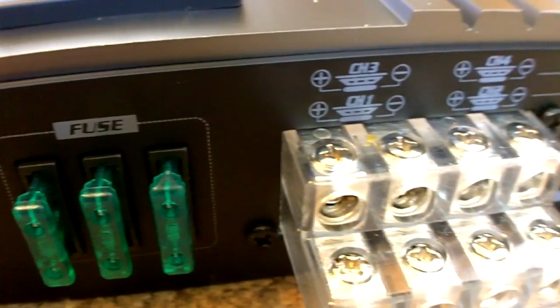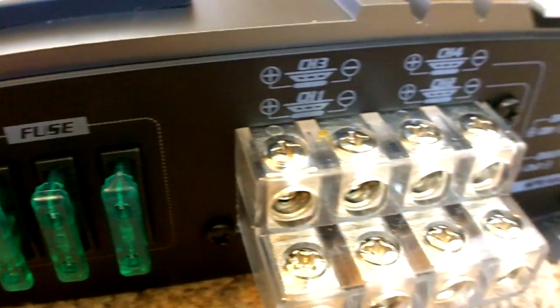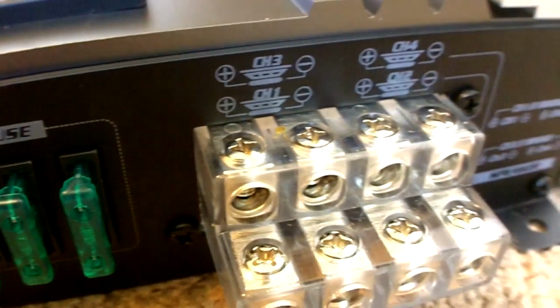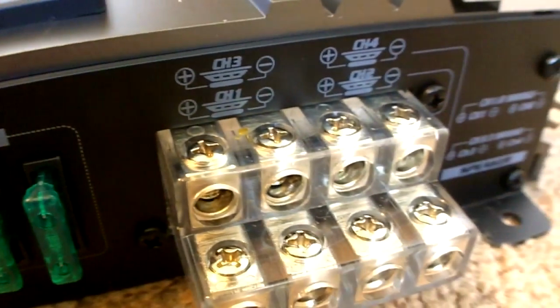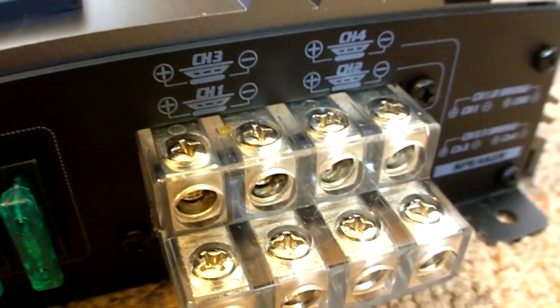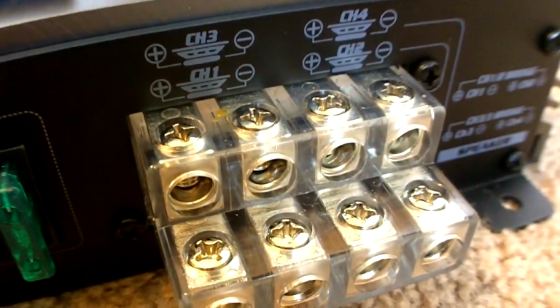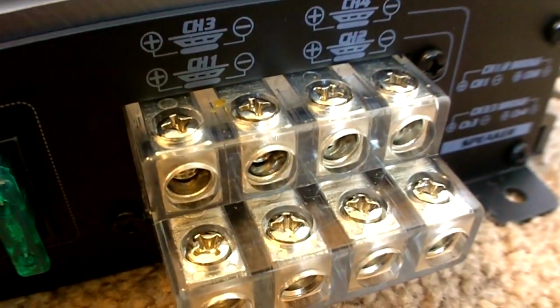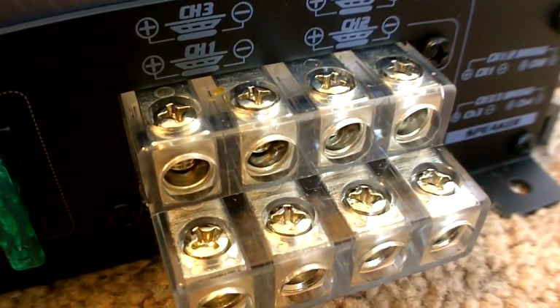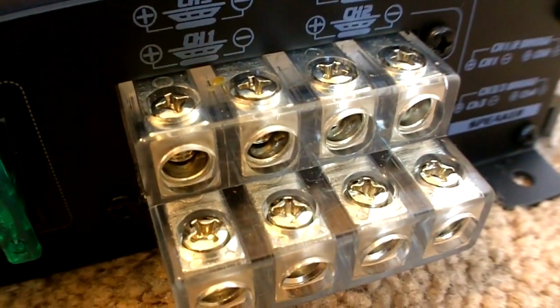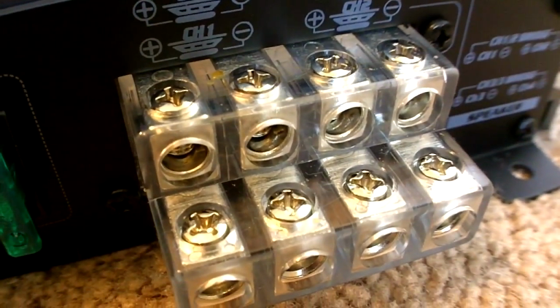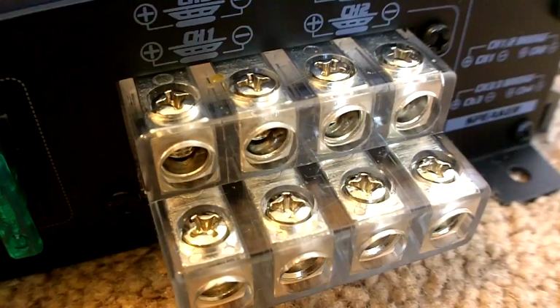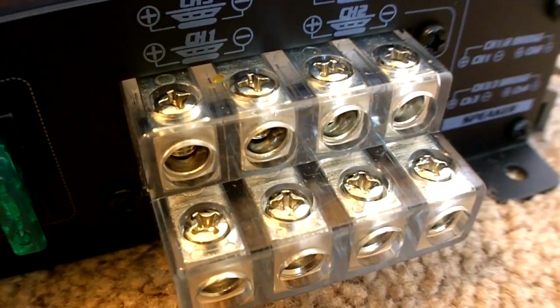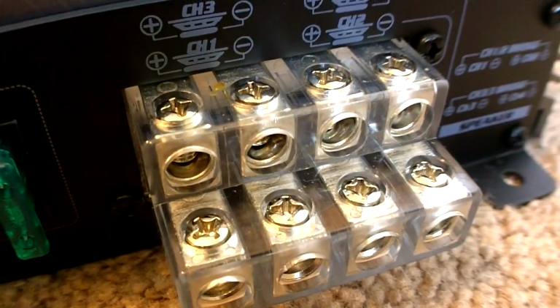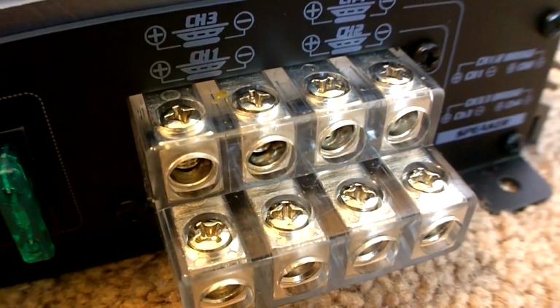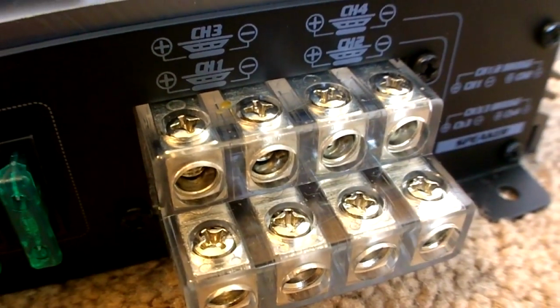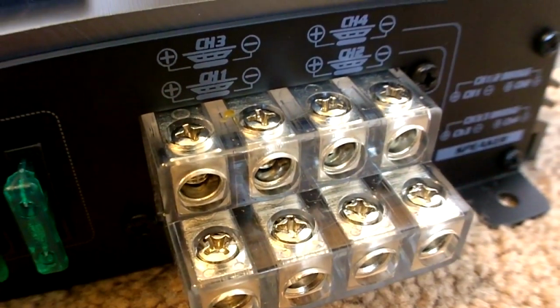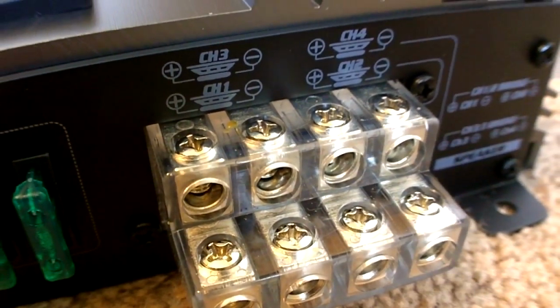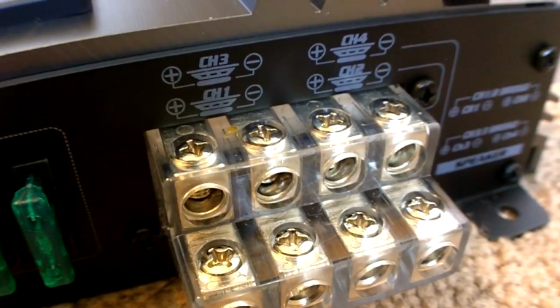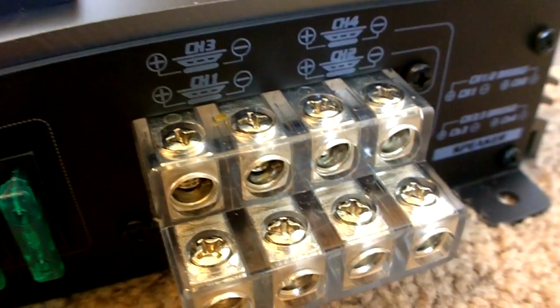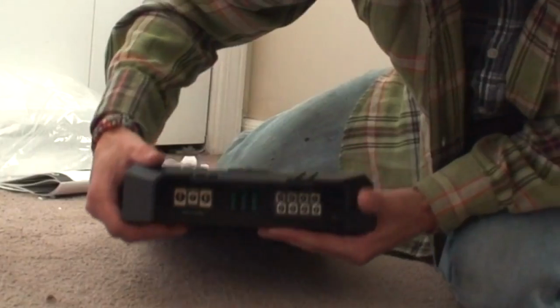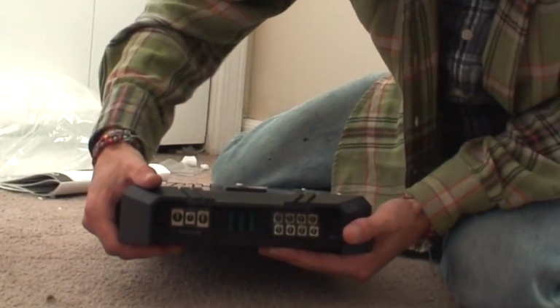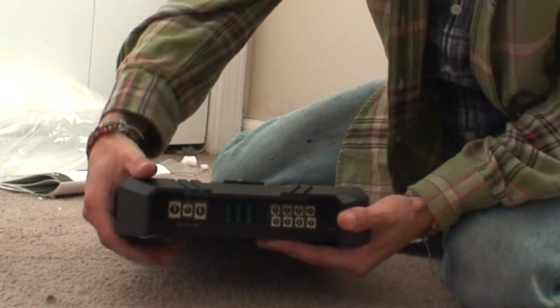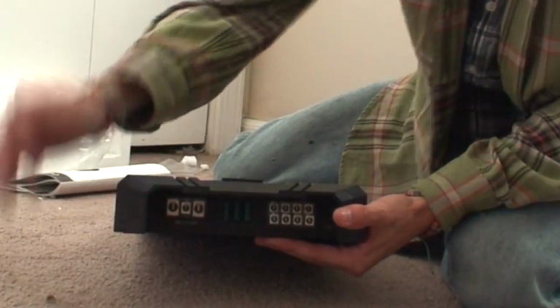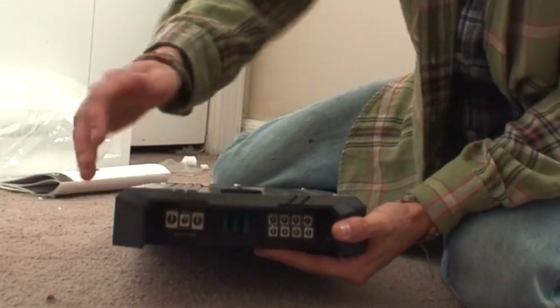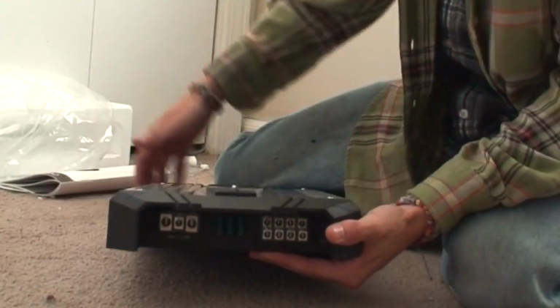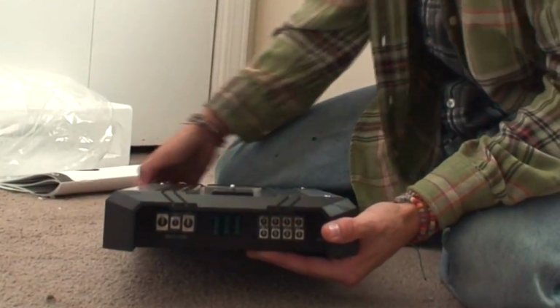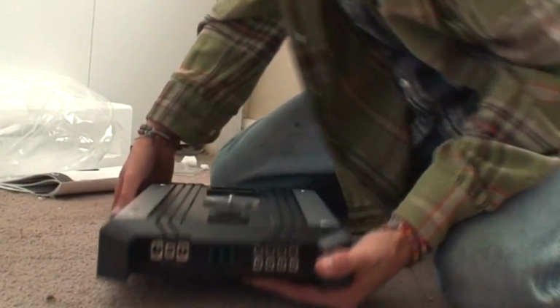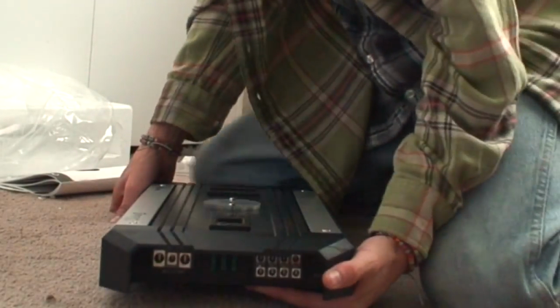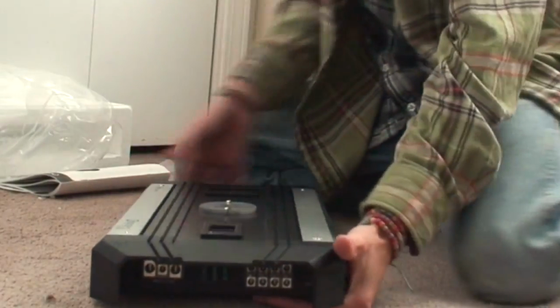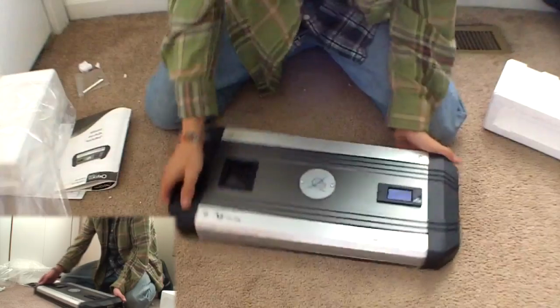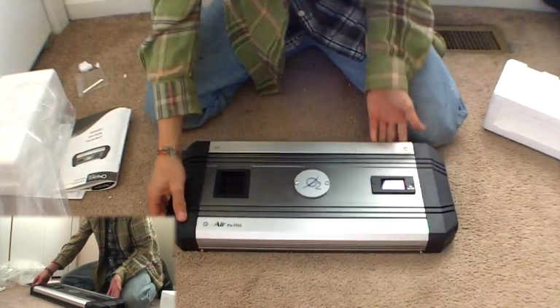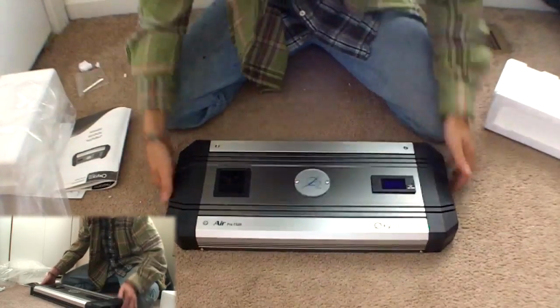It's got the nice recess feature on the different channels for your speakers. All that means is it's a lot easier to connect — getting them all parallel and right next to each other. They recess it down a level and bring it out about a half inch. That's real nice.